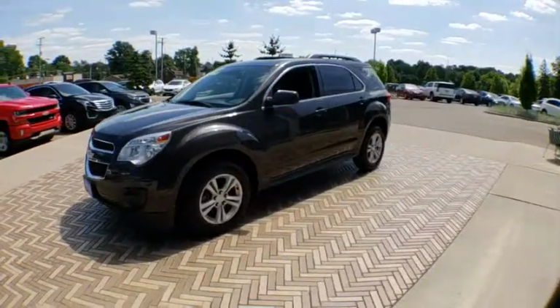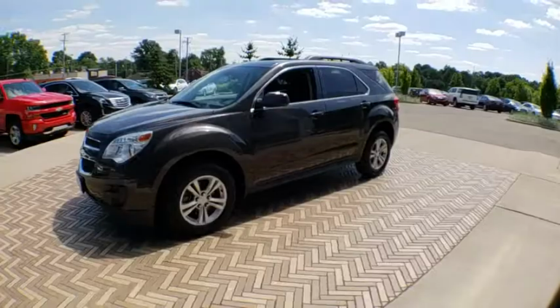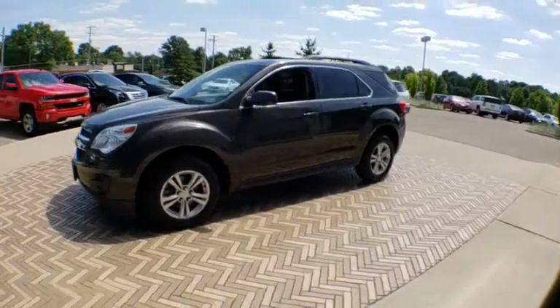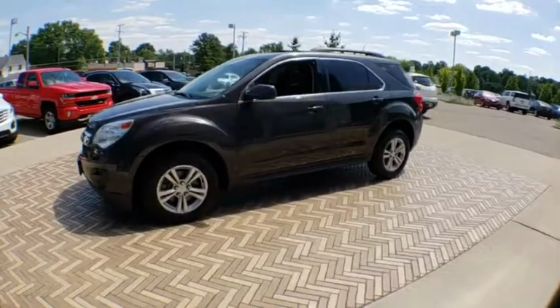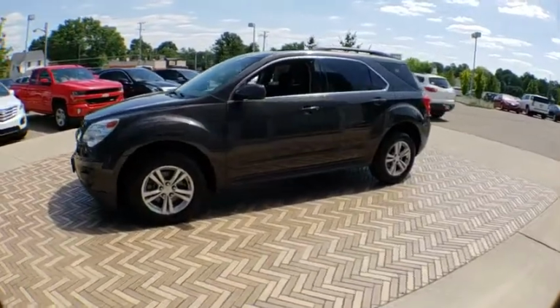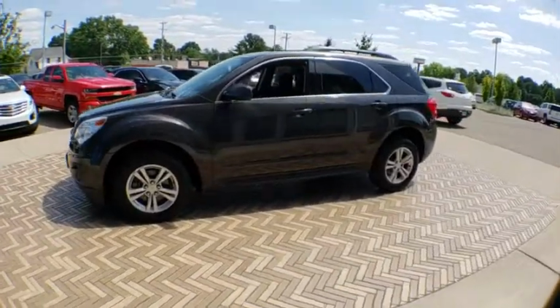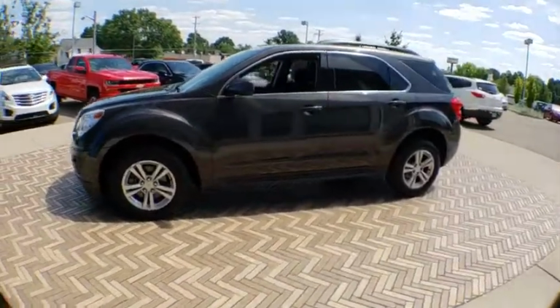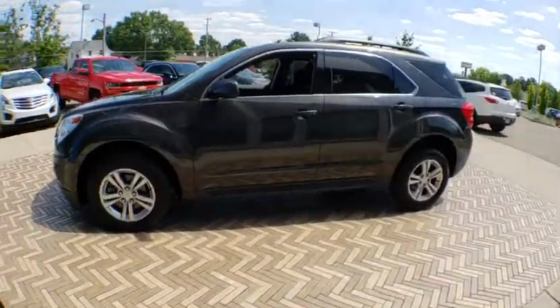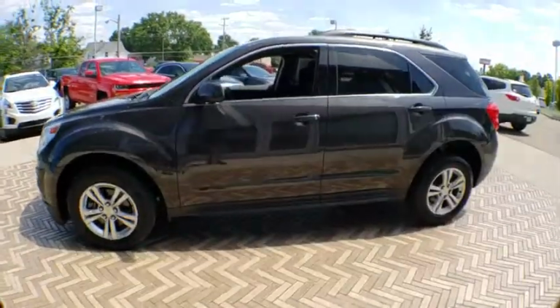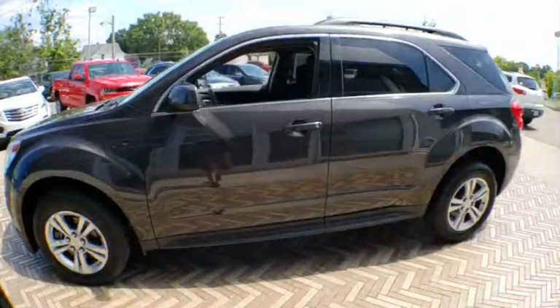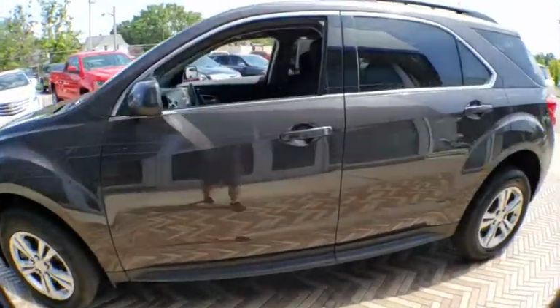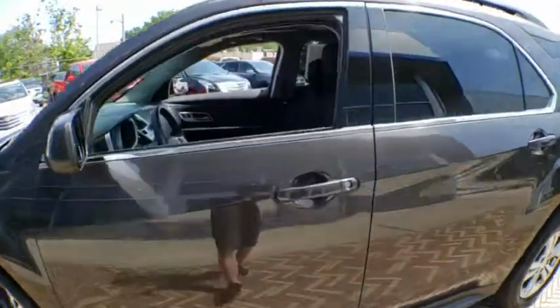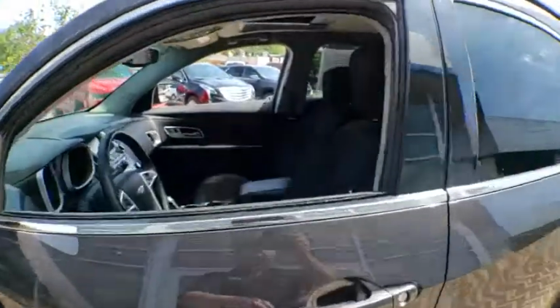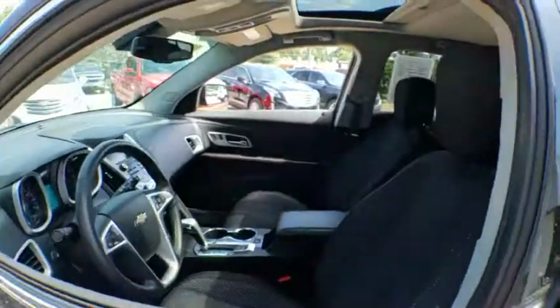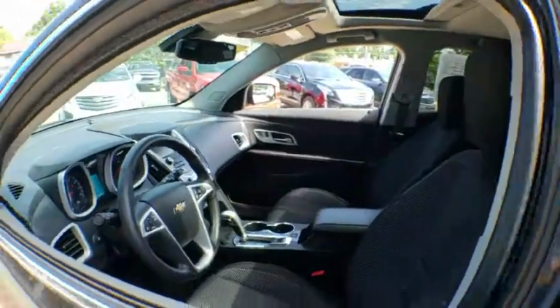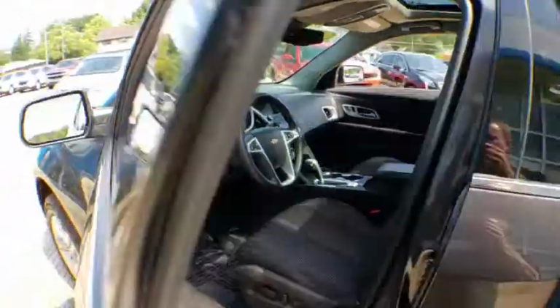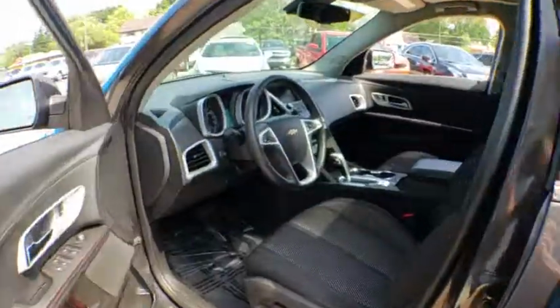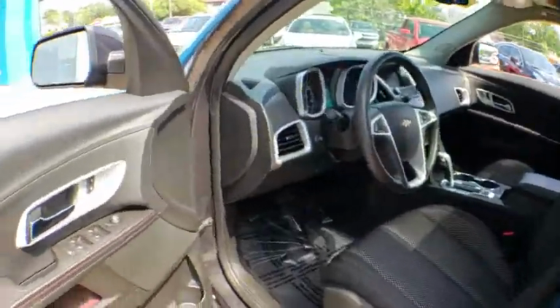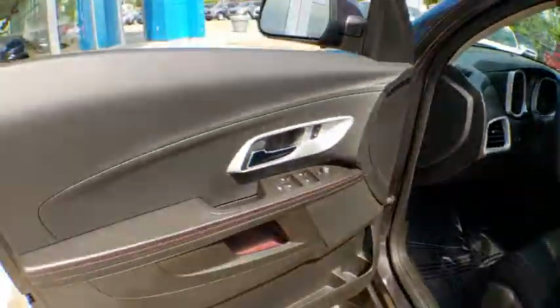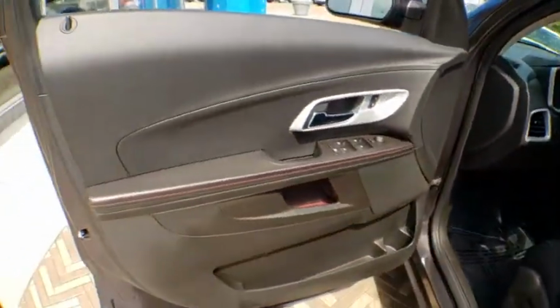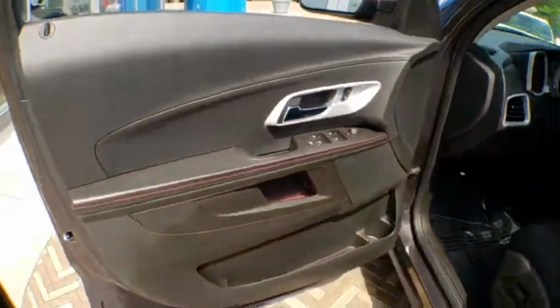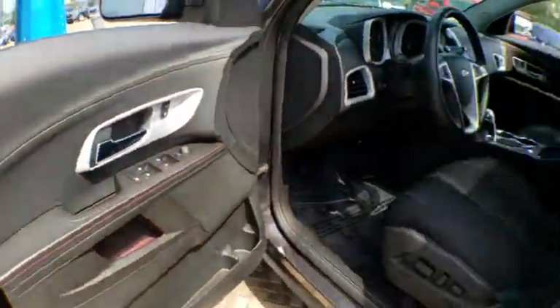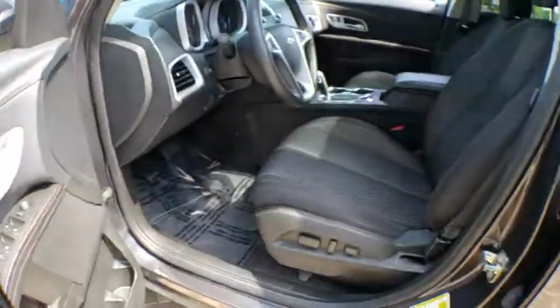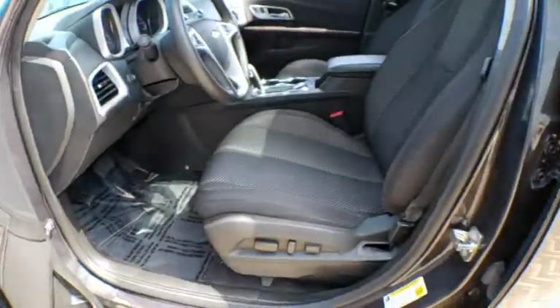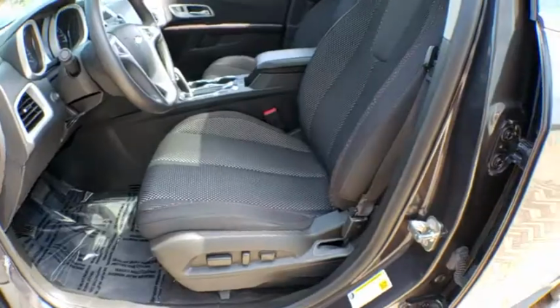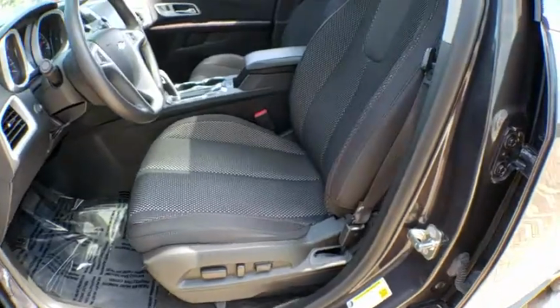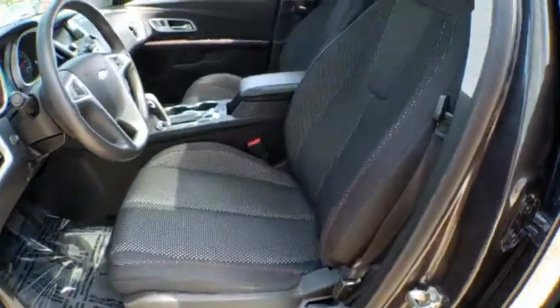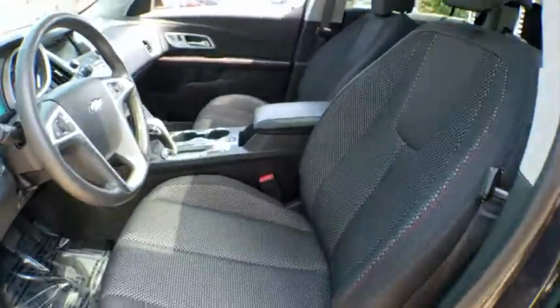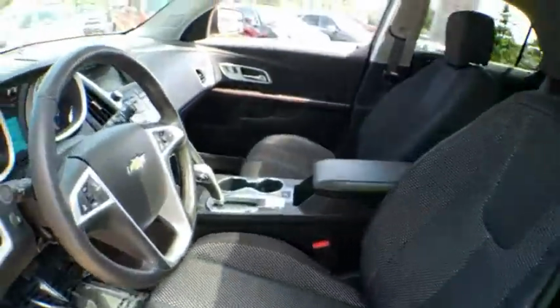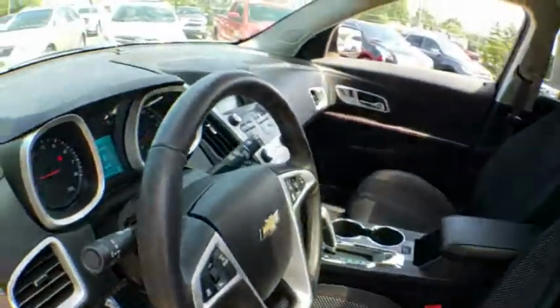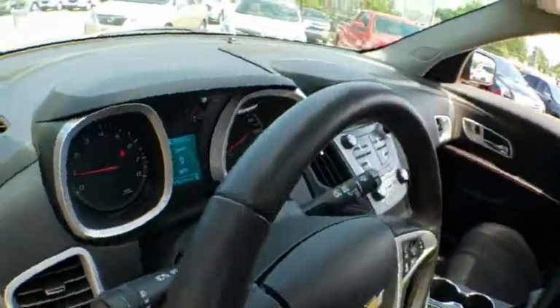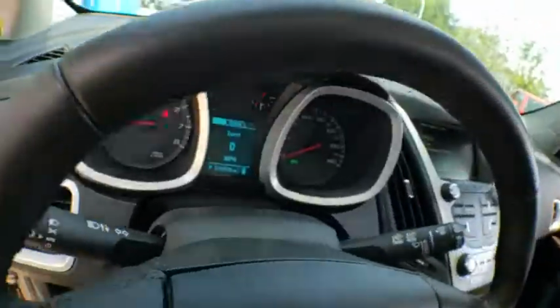Here are some of this vehicle's great options: traction control, power sunroof, backup camera, remote engine start, dual airbags, Bluetooth, power steering, four-wheel disc brakes, rear window defroster, CD player, compass.